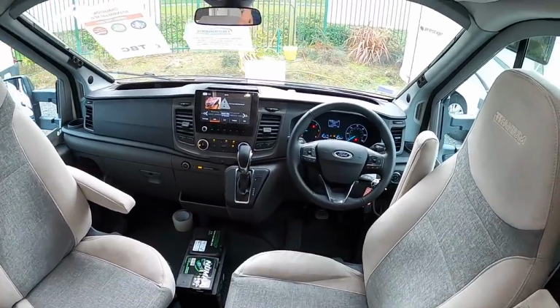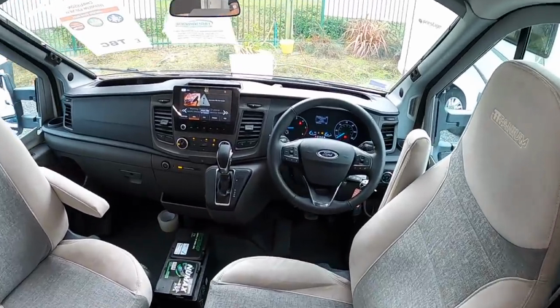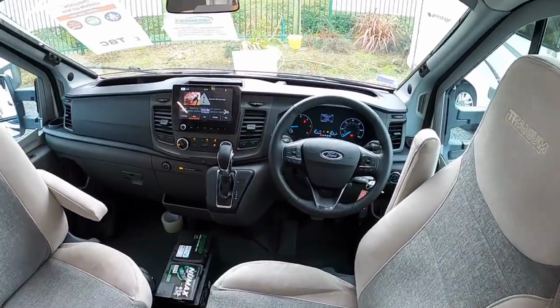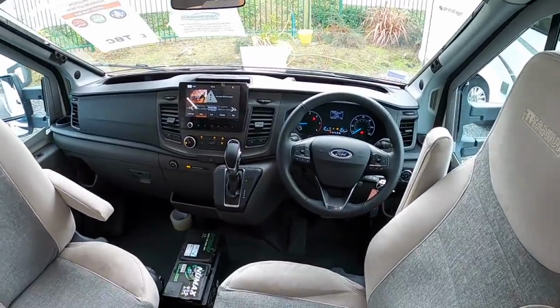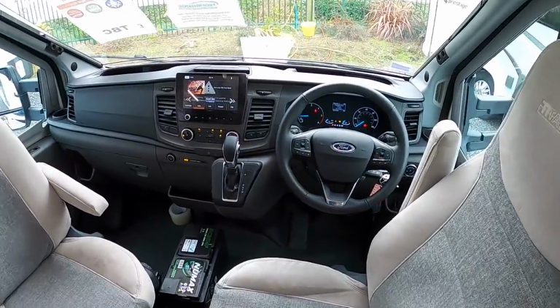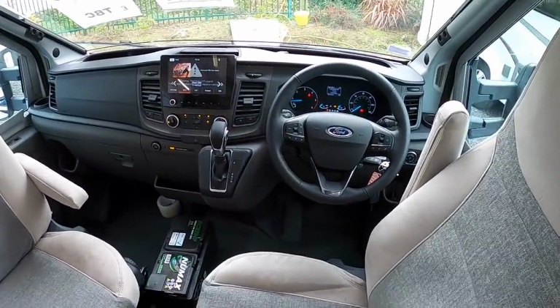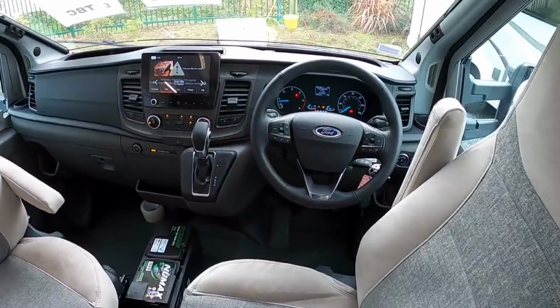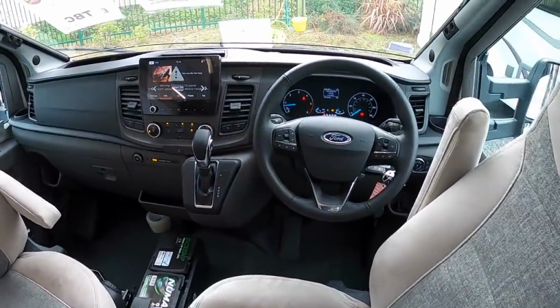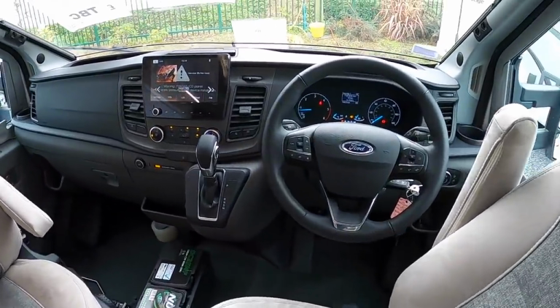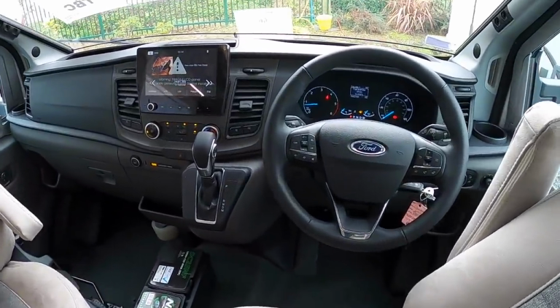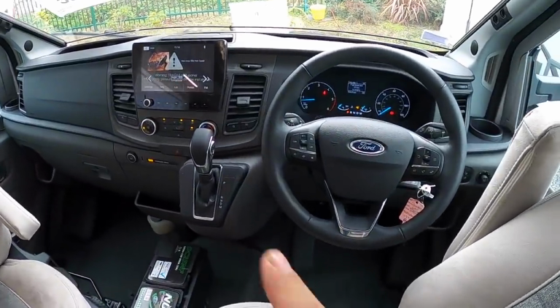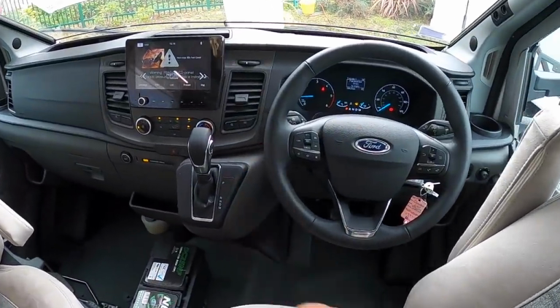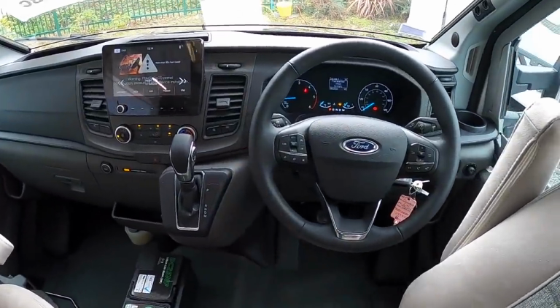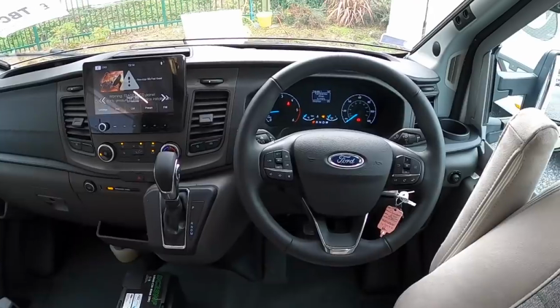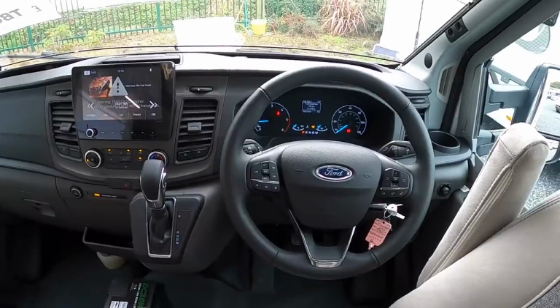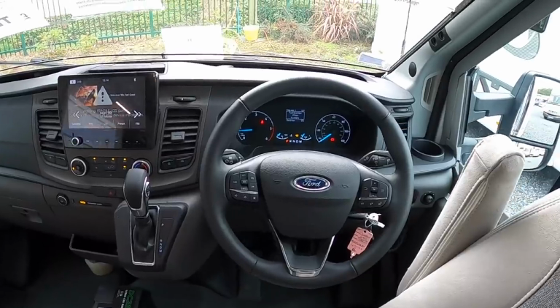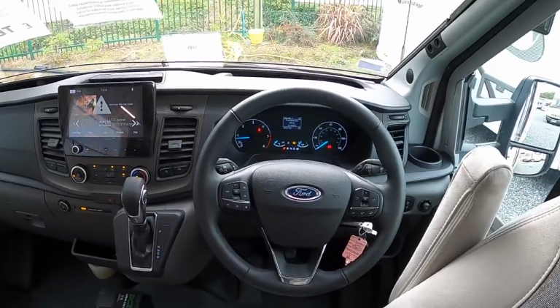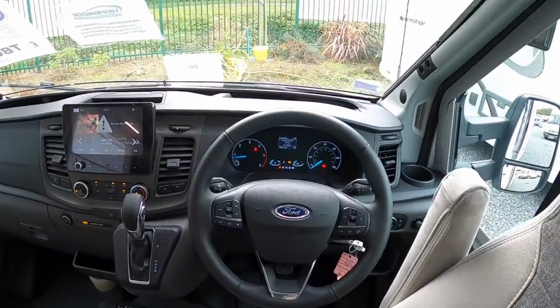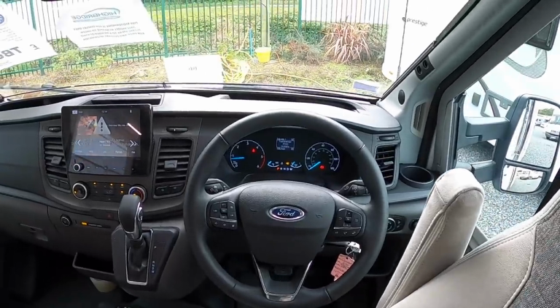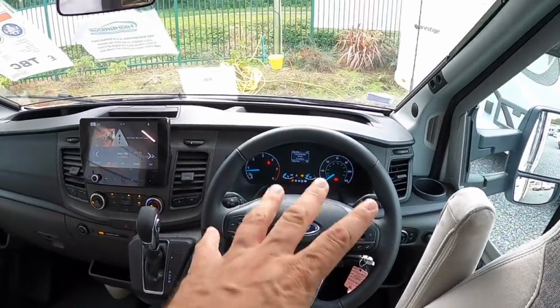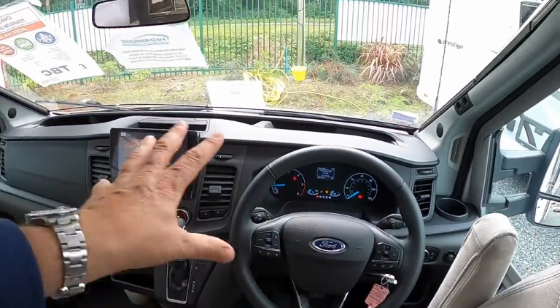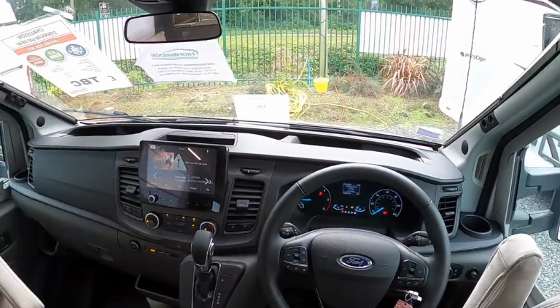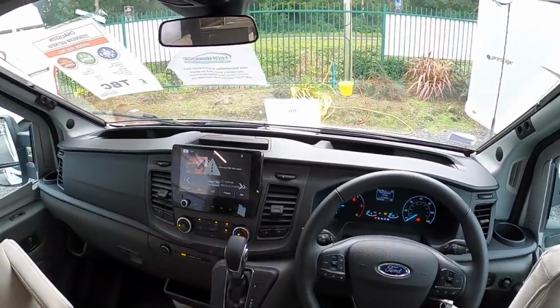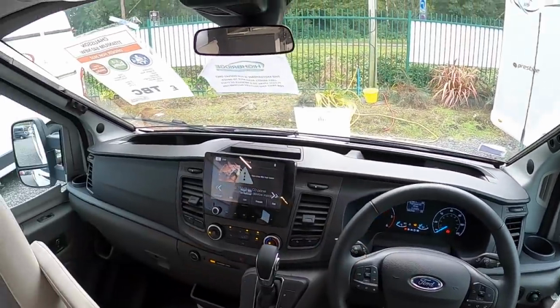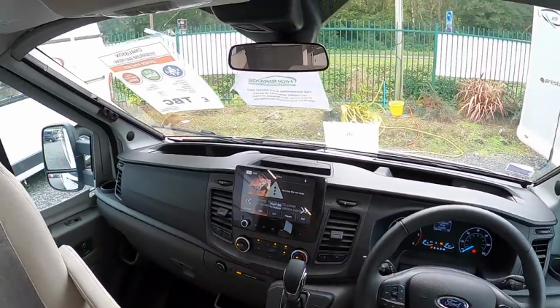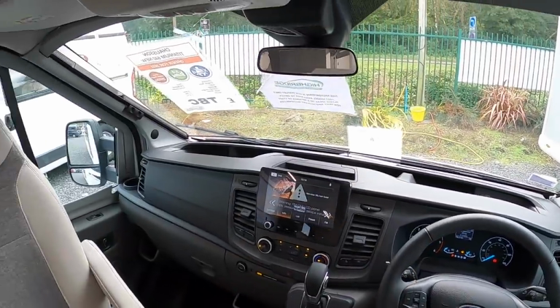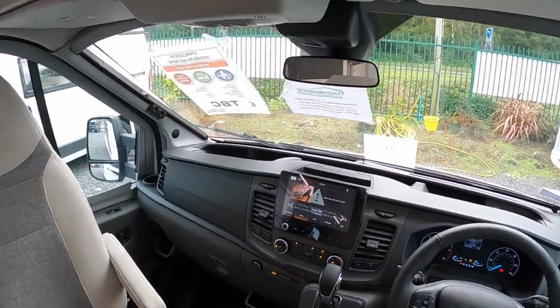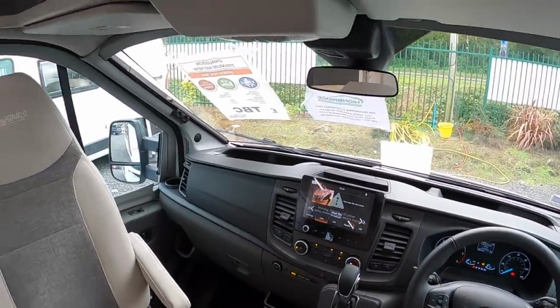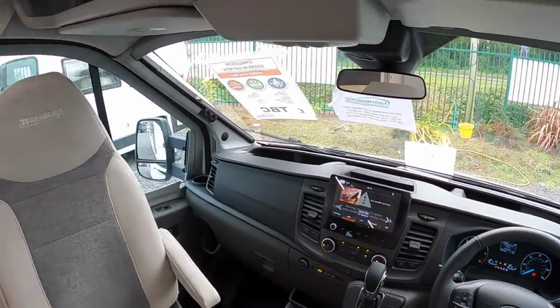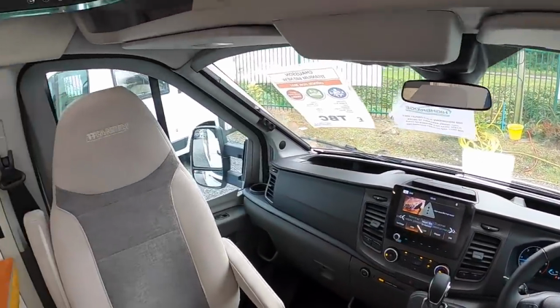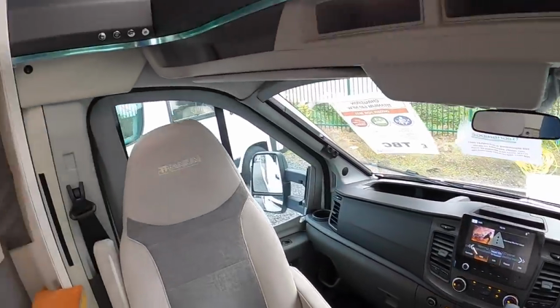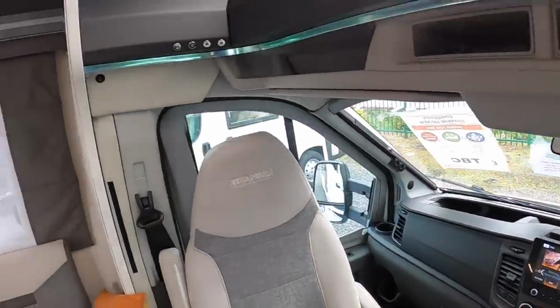These are all automatics which does make life a little bit easier — you can see the transmission for it there. And I mentioned it was the Ford engine; you can see it's the Ford chassis on this one, so you get all the usual bits and pieces that you'd expect.